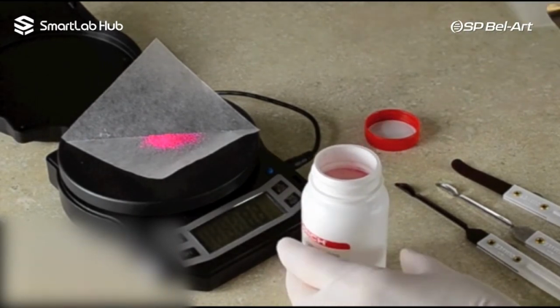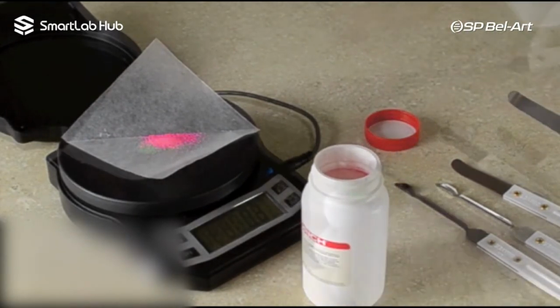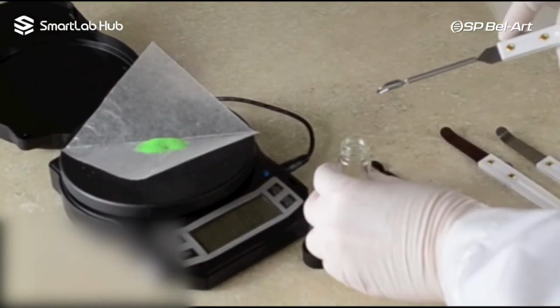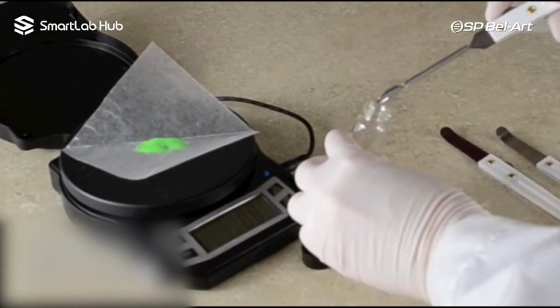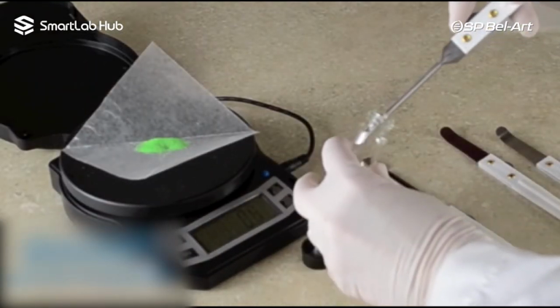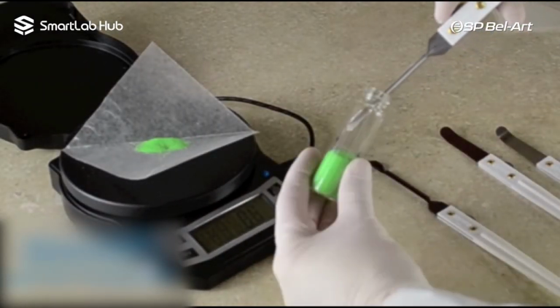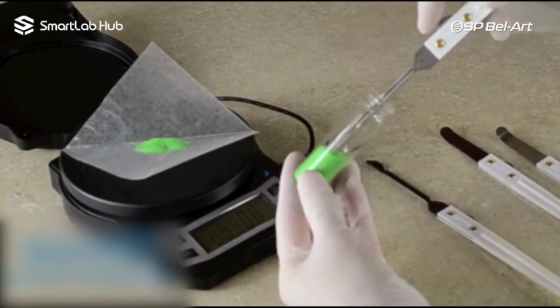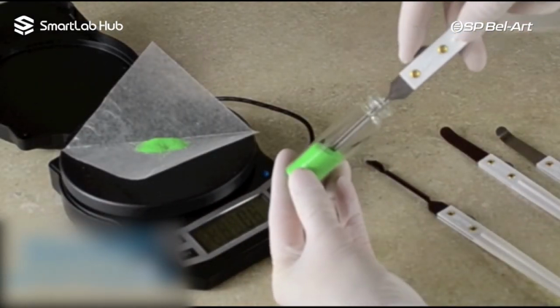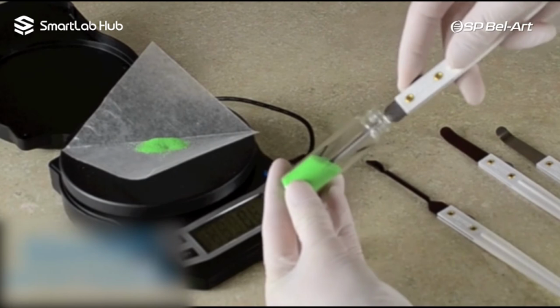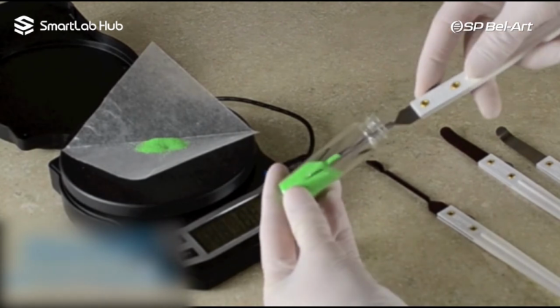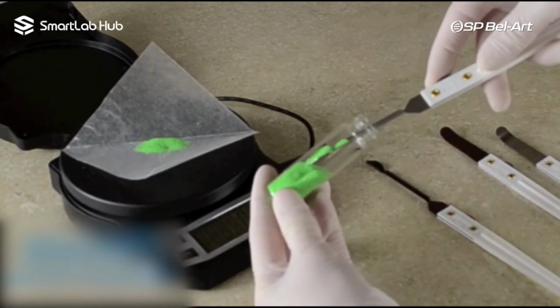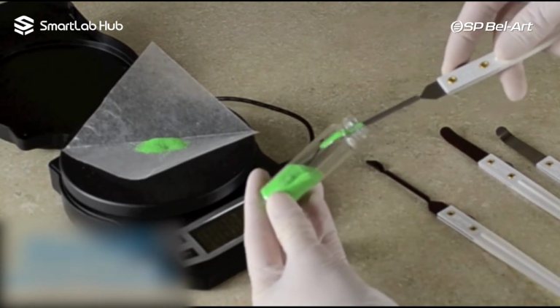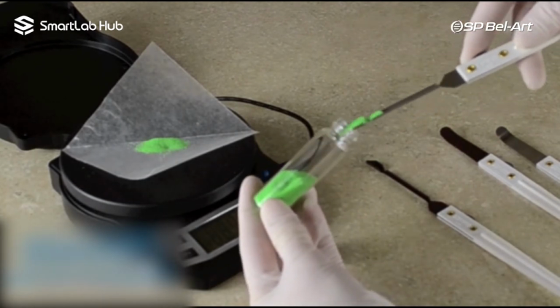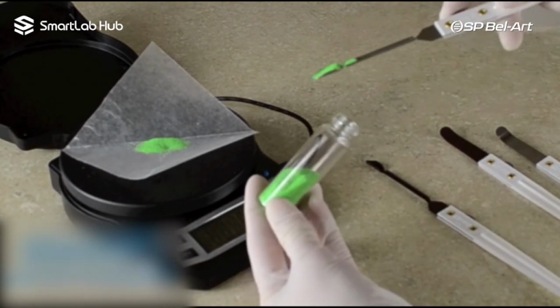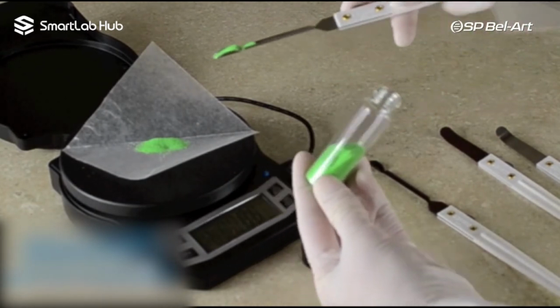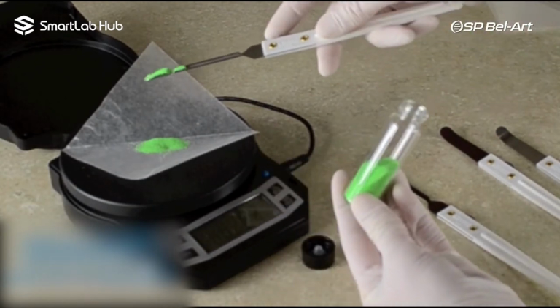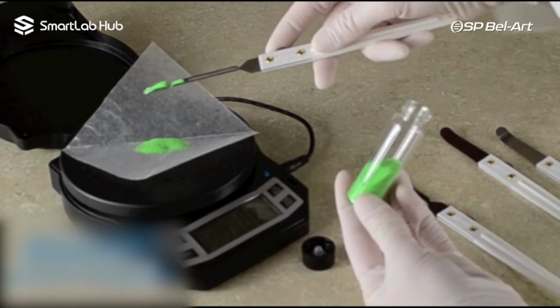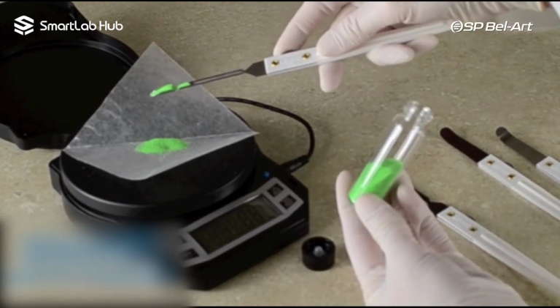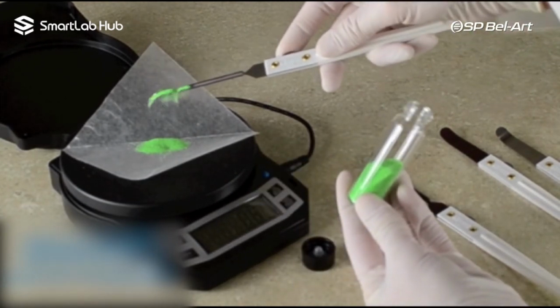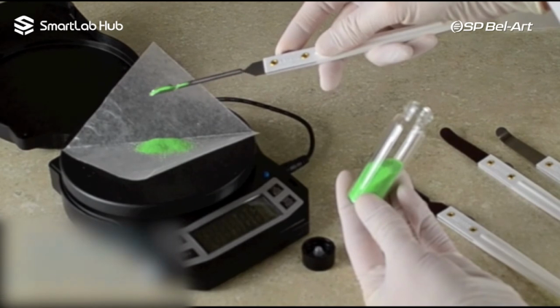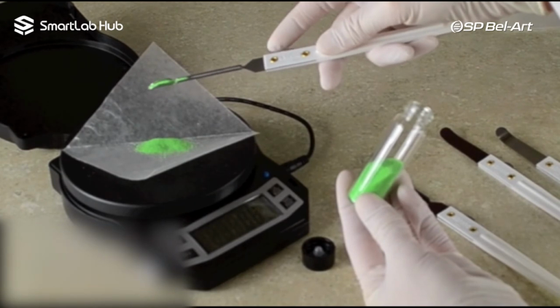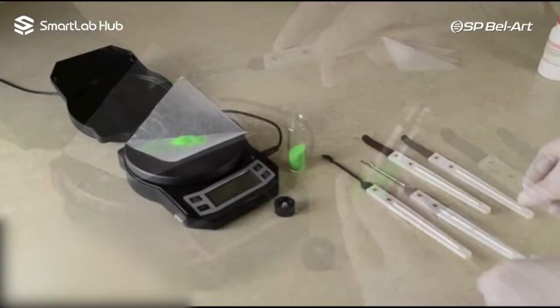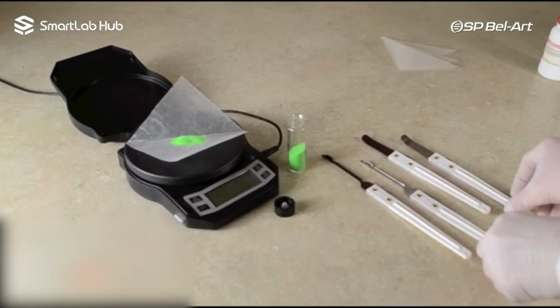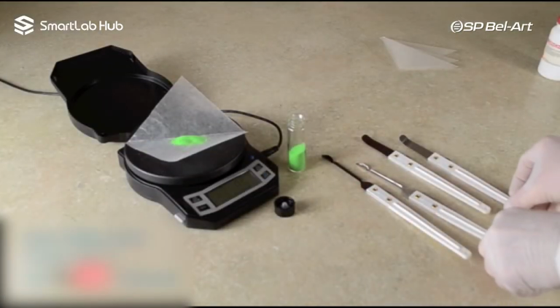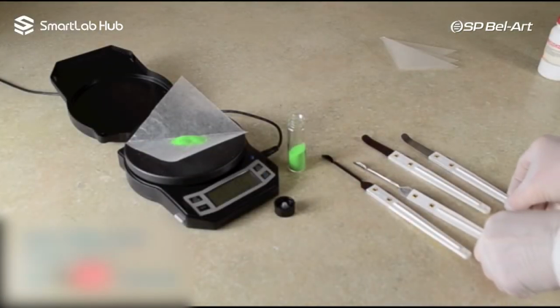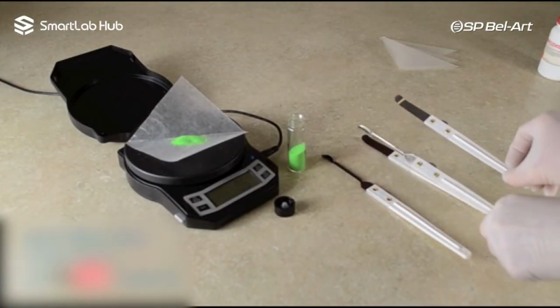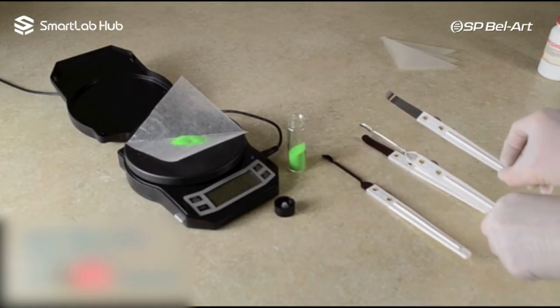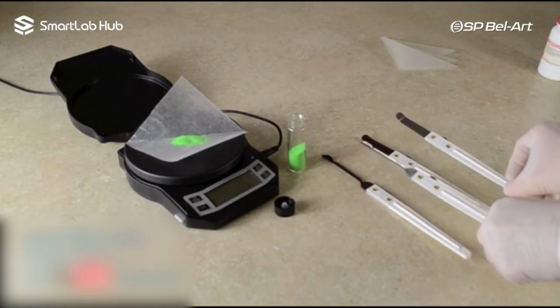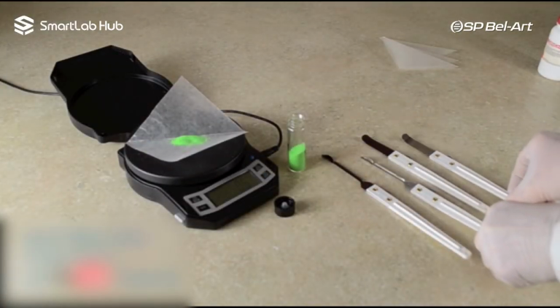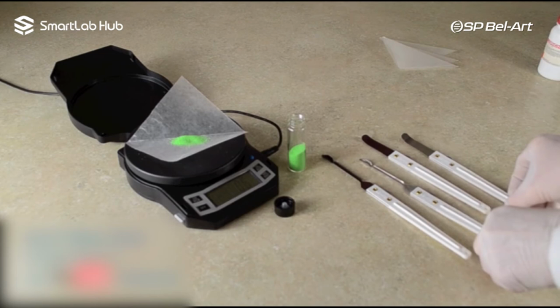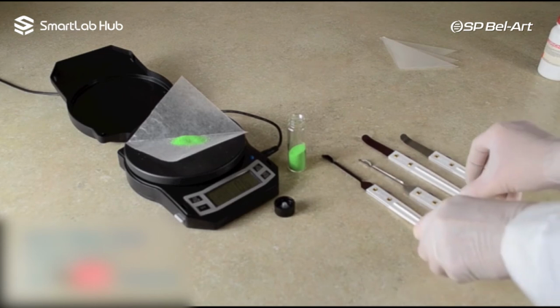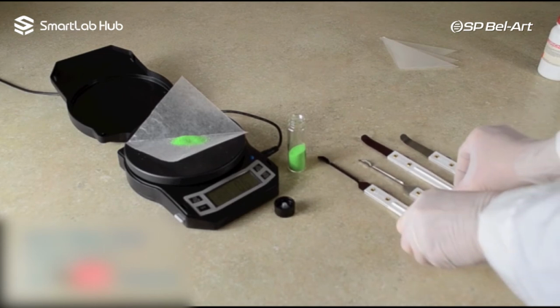The Quaverette offers those same features, but its narrow v-shaped blade maneuvers easily into small mouth containers and tight corners. Both are available with either a stainless steel blade or with Teflon FEP coating.